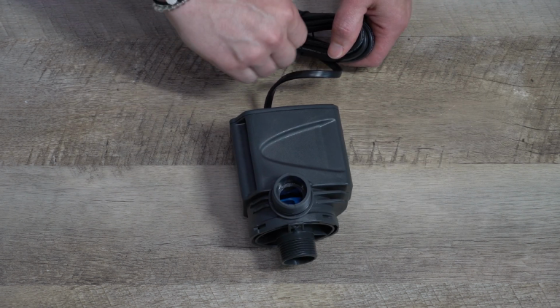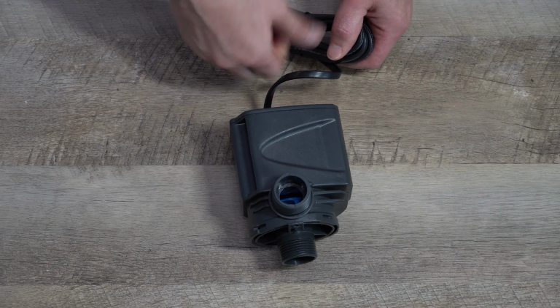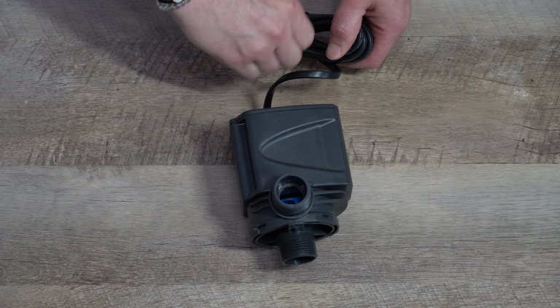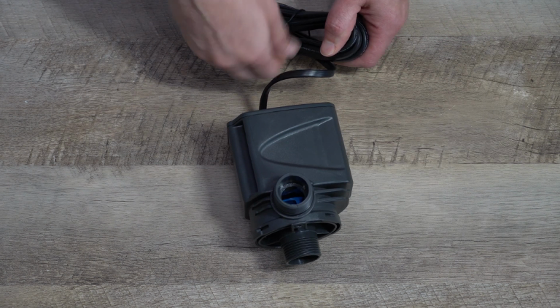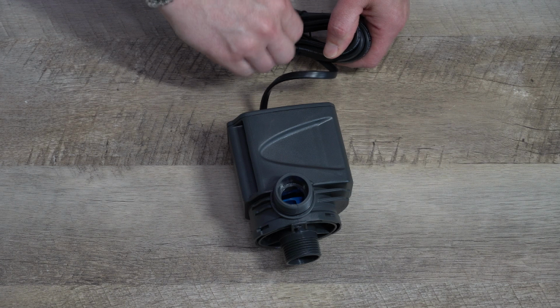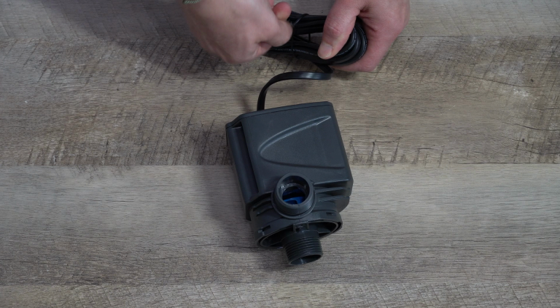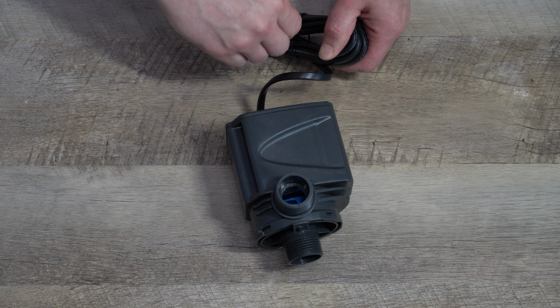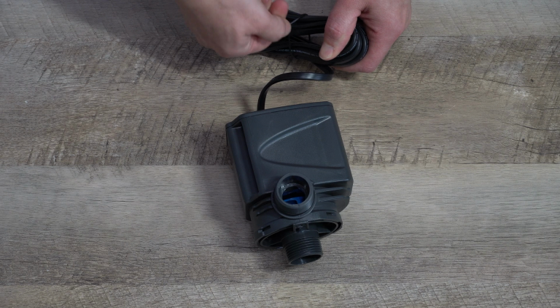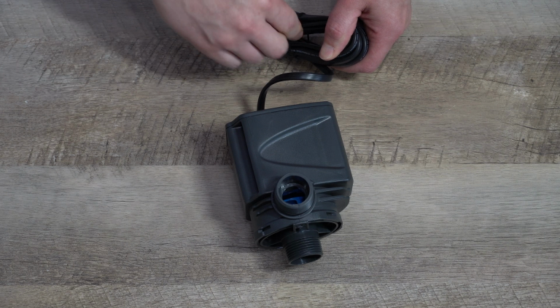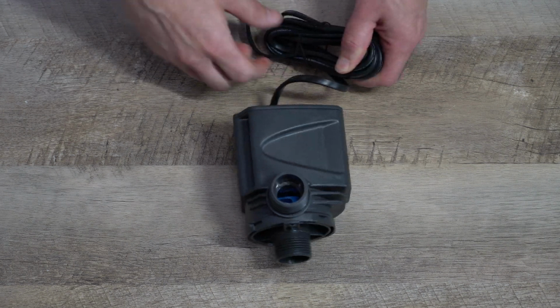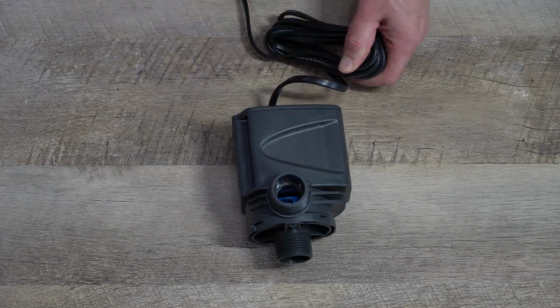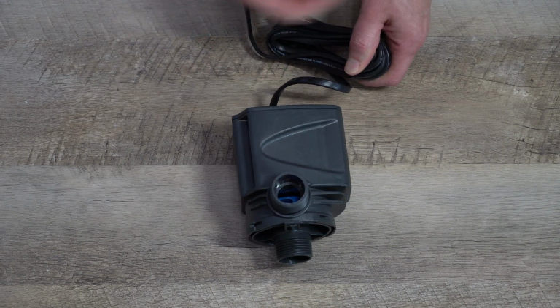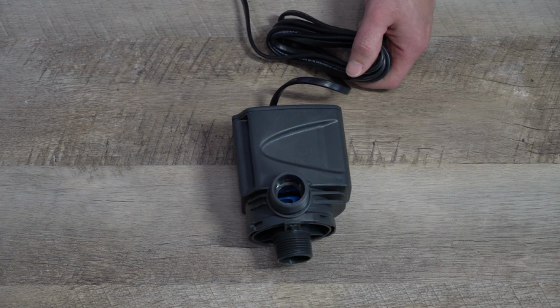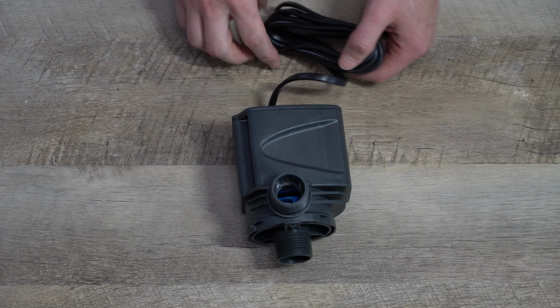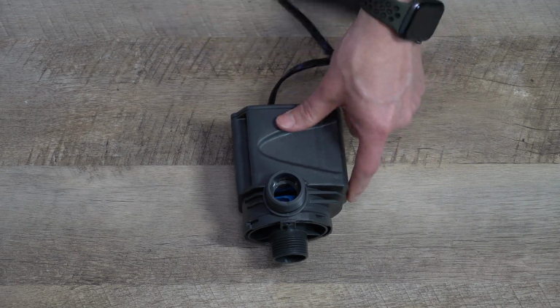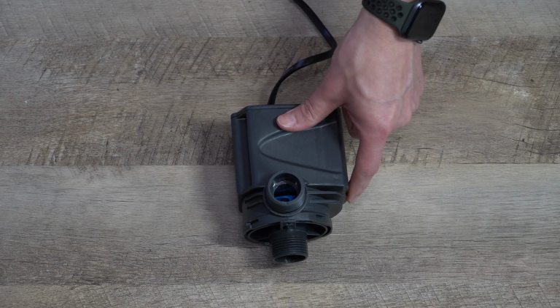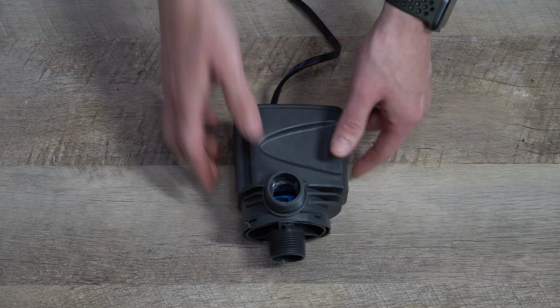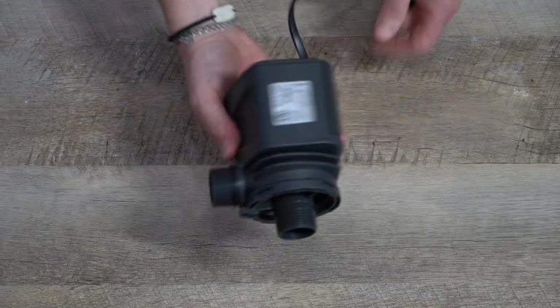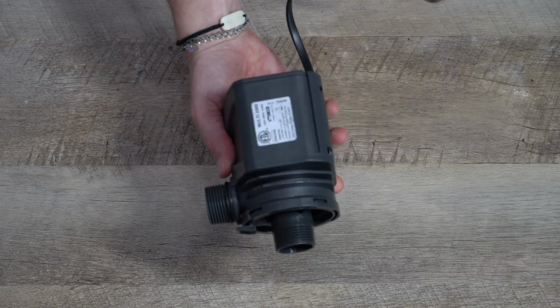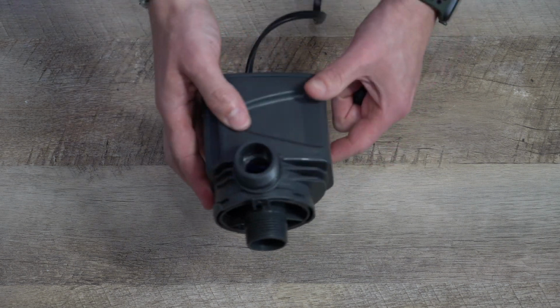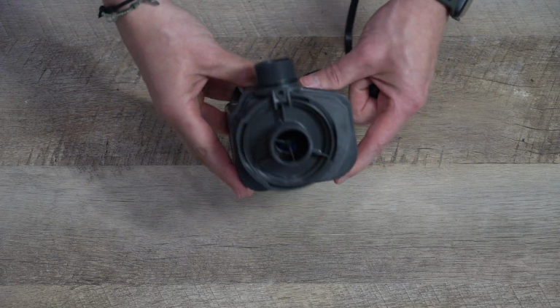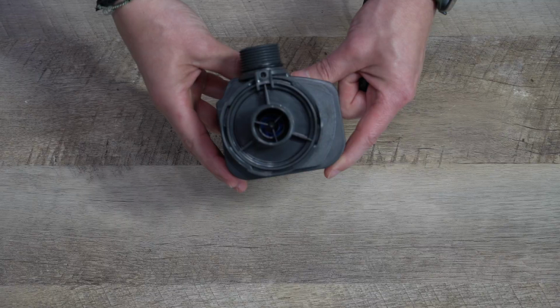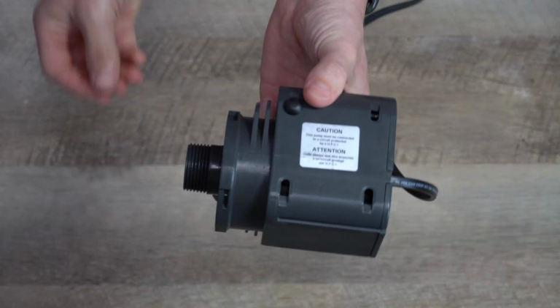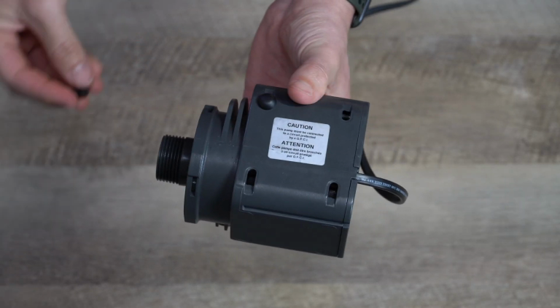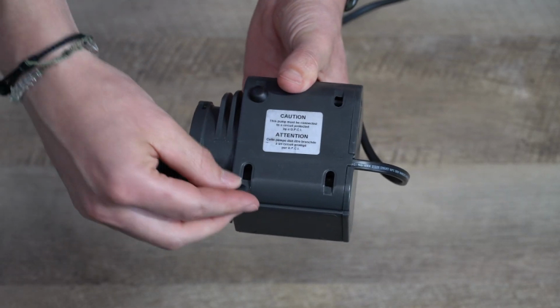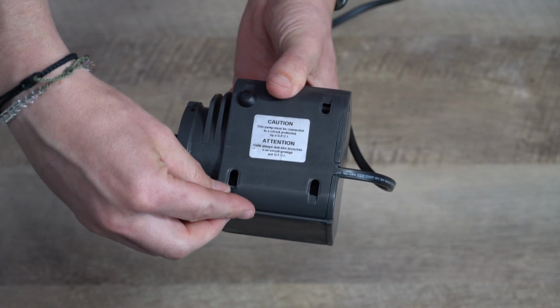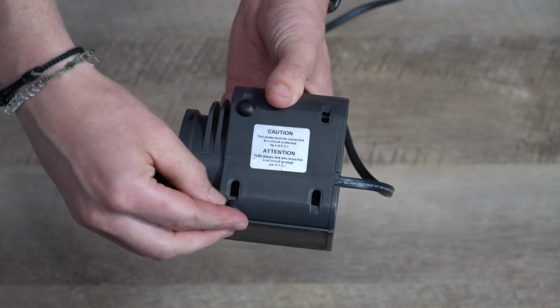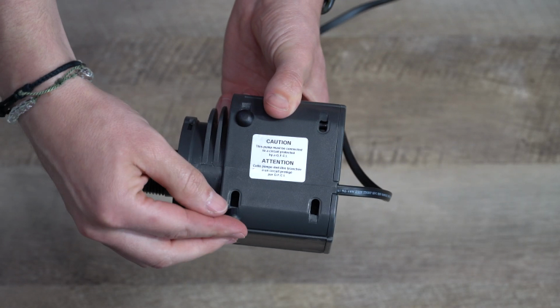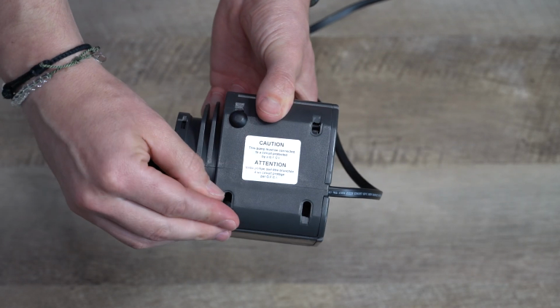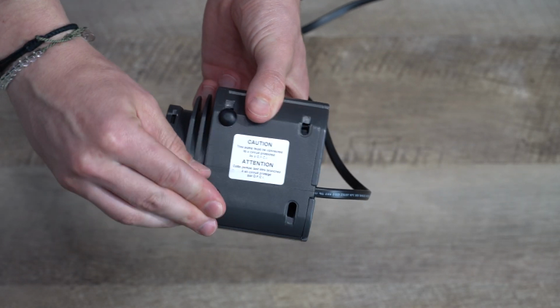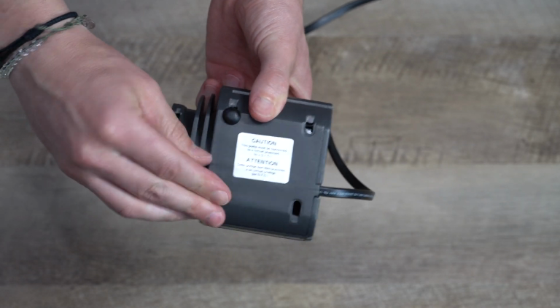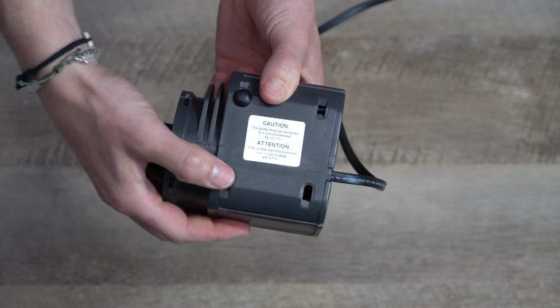Prepare pump for desired use. Install anti-vibration rubber feet.